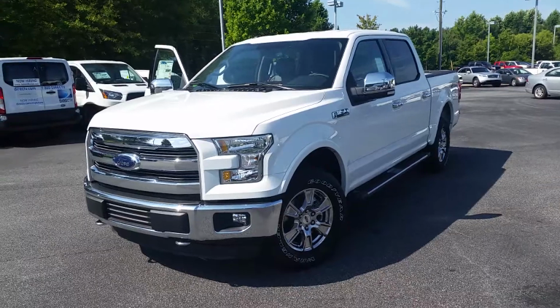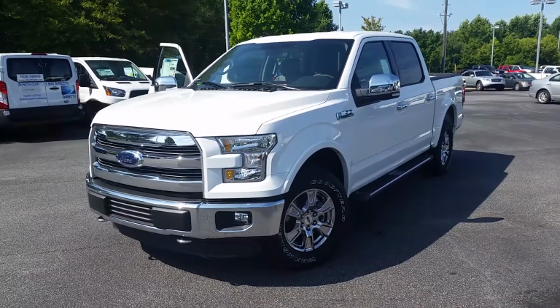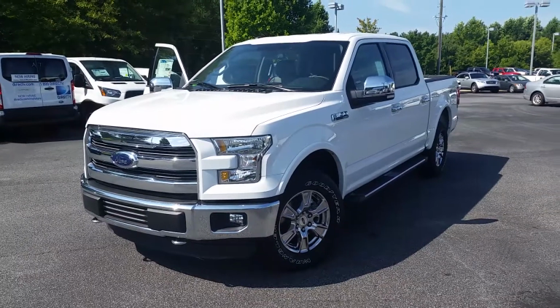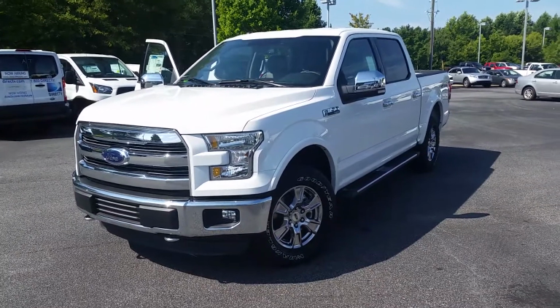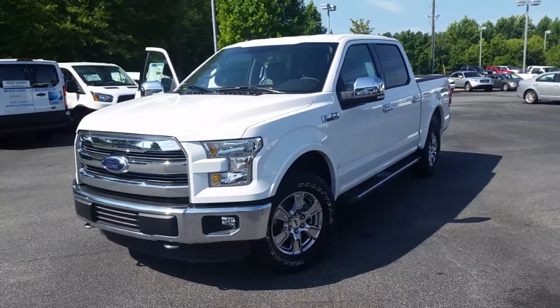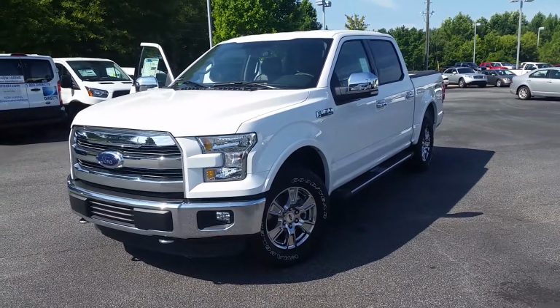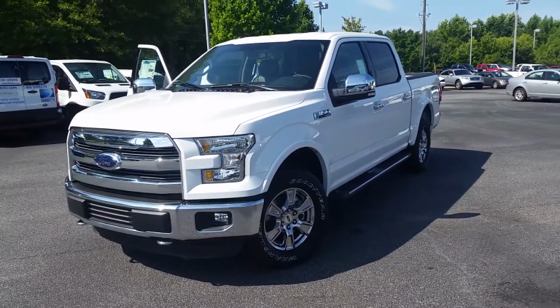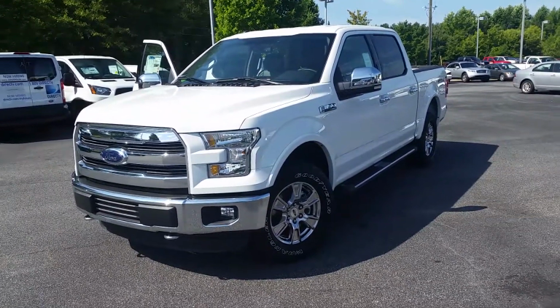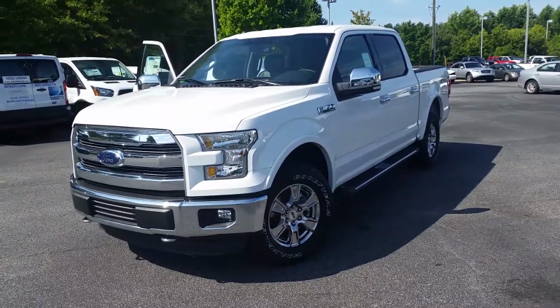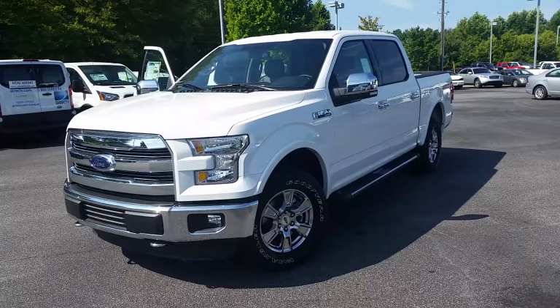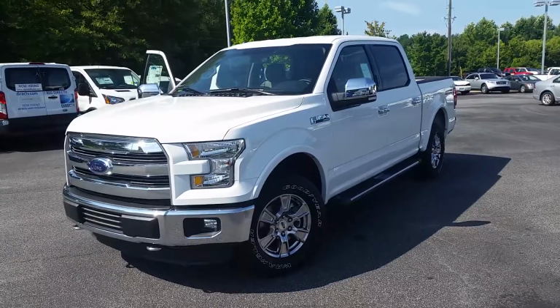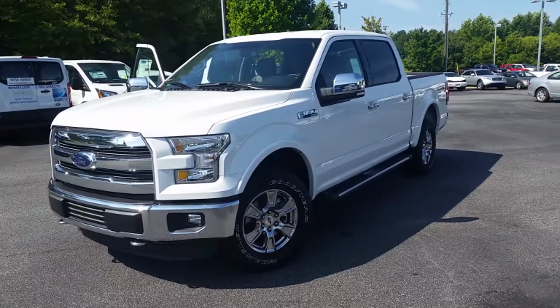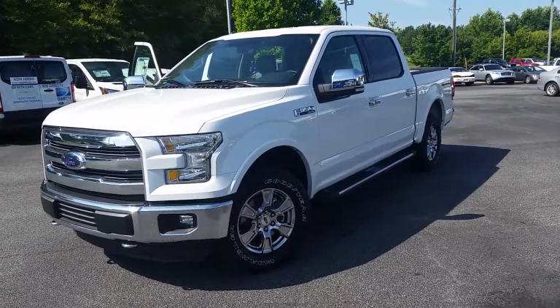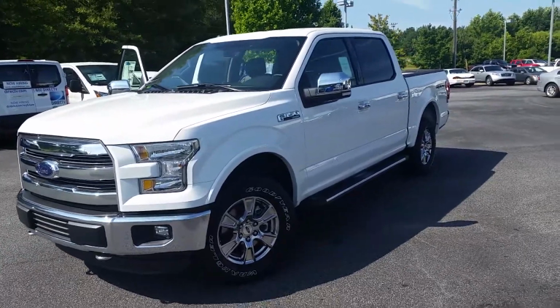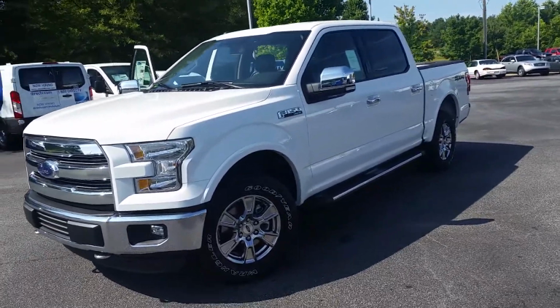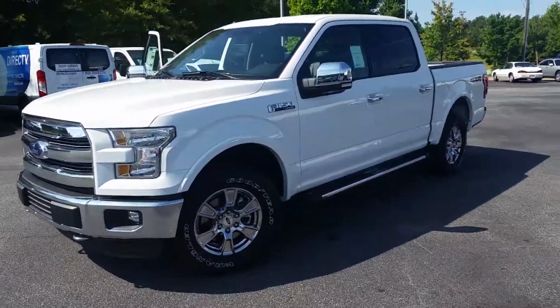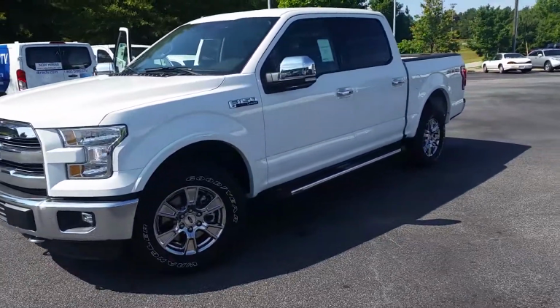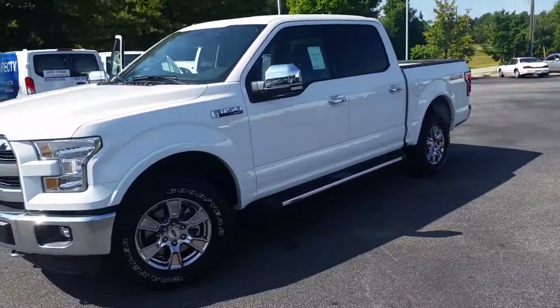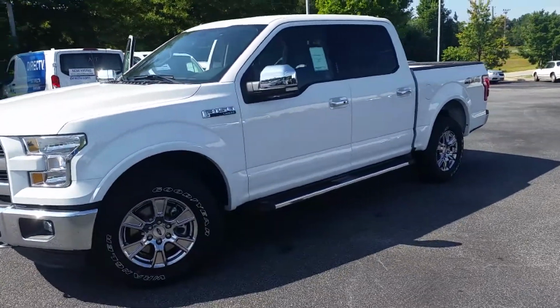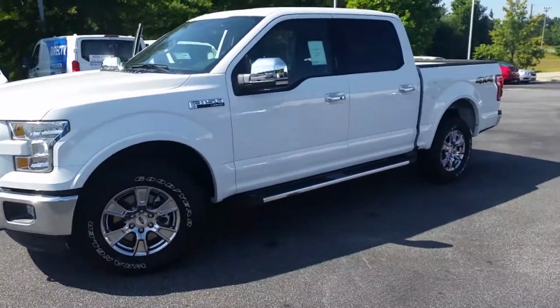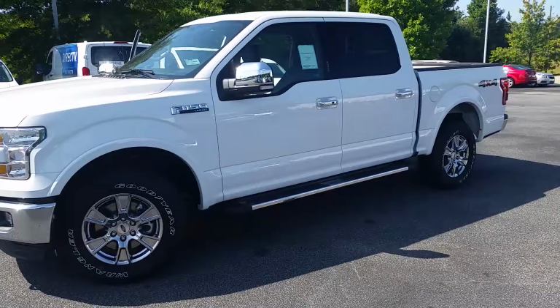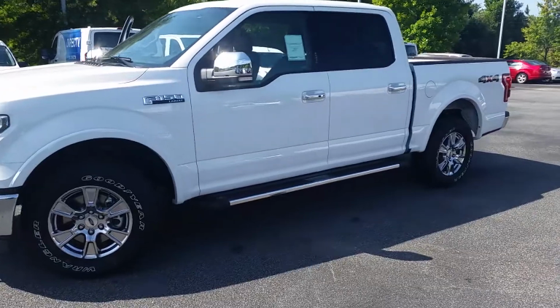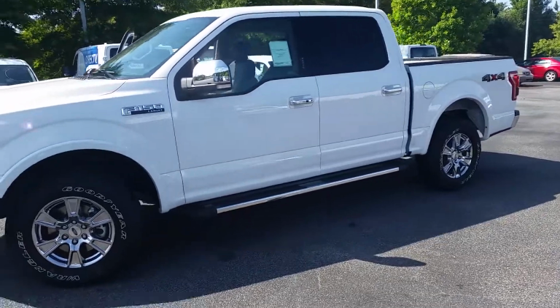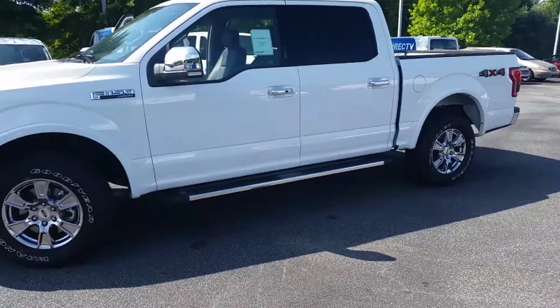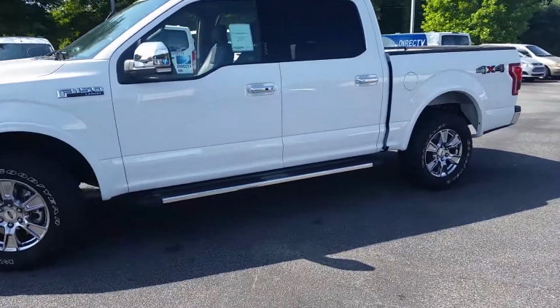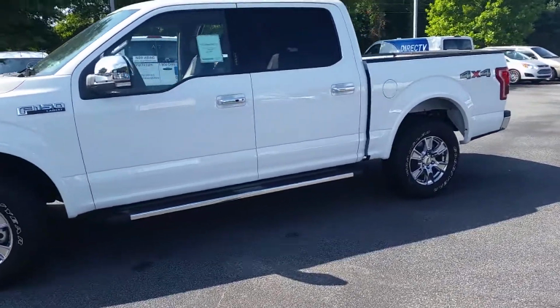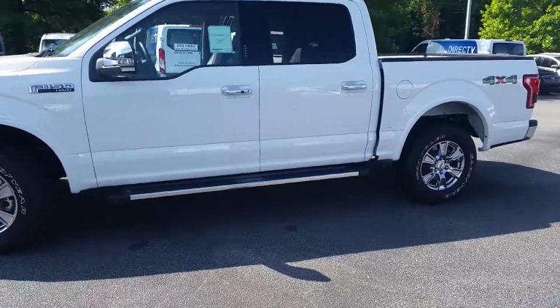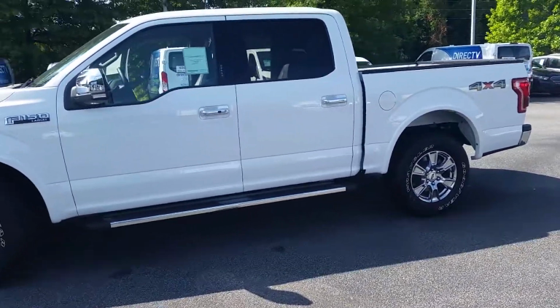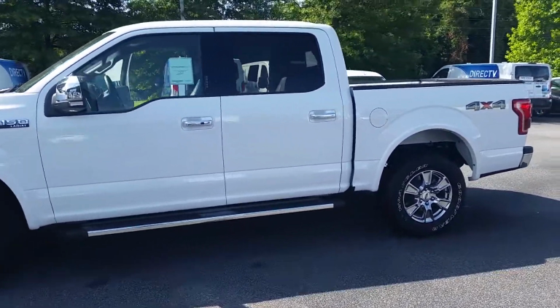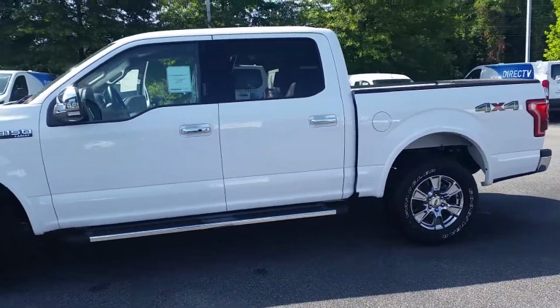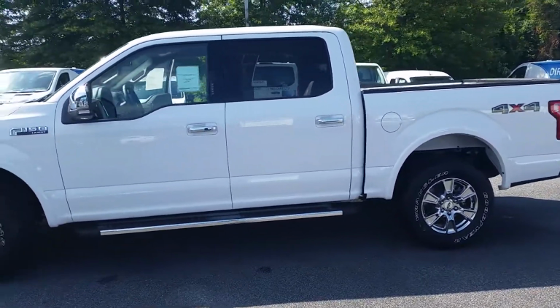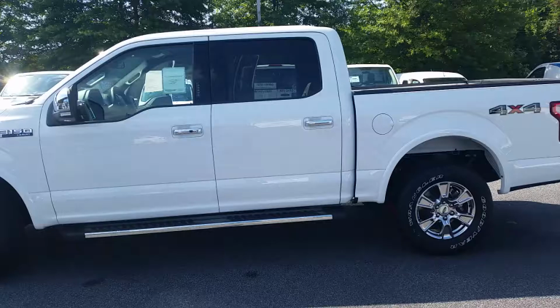Hey Chris, it's Mike Livingston here at Loganville Ford. Here's your 2015 F-150 layered with the chrome package 4x4, loaded with a ton of options on it to make your driving and commute very easy.